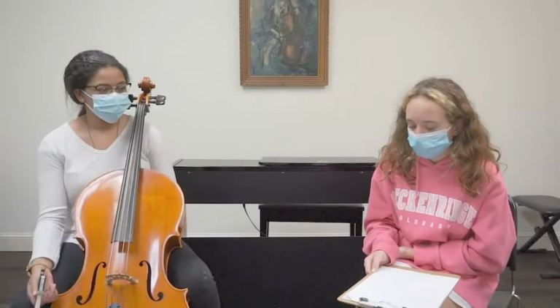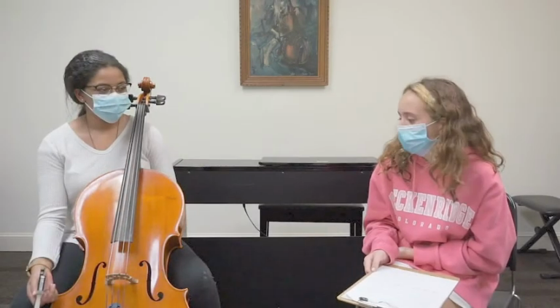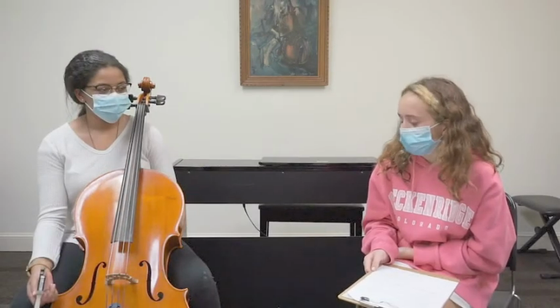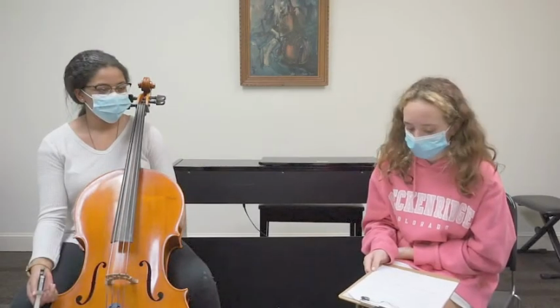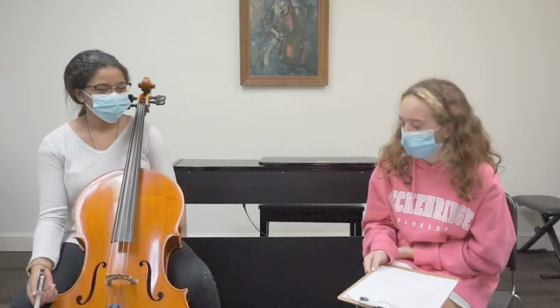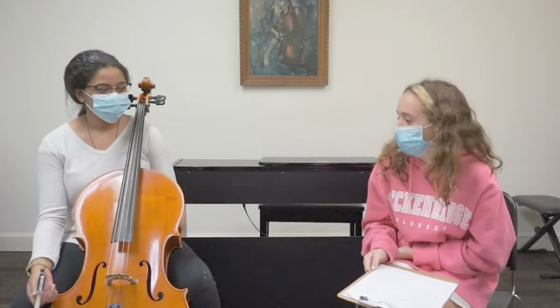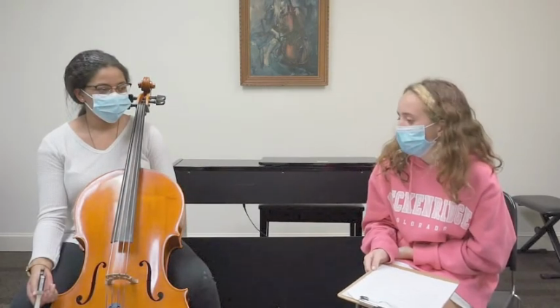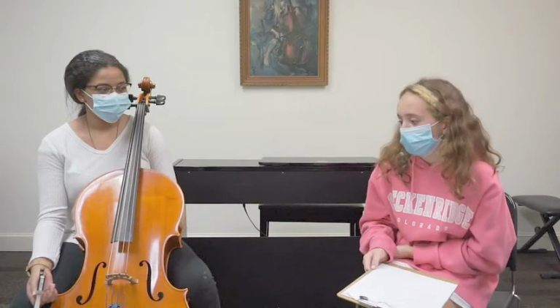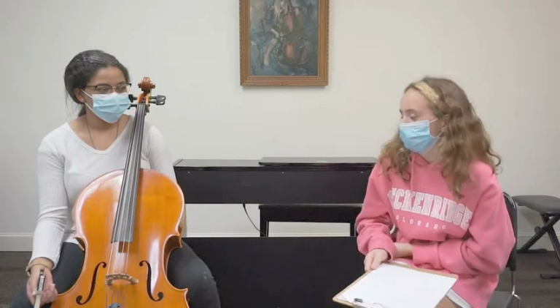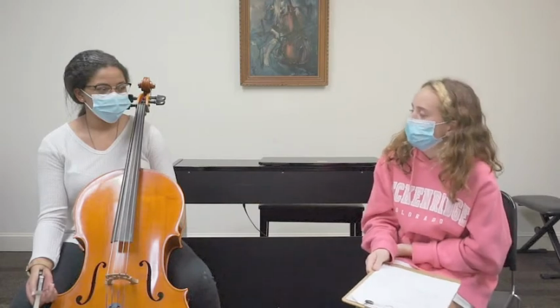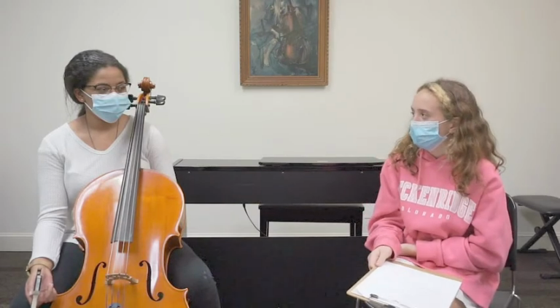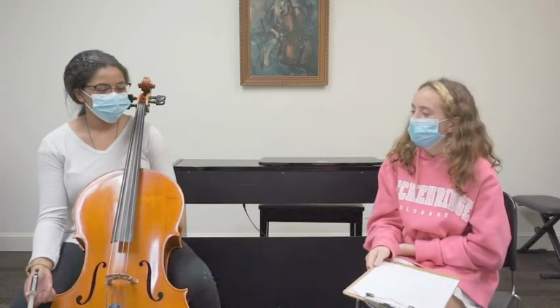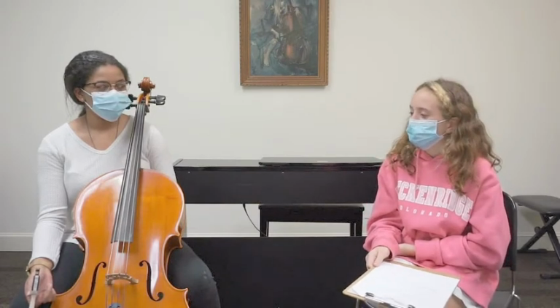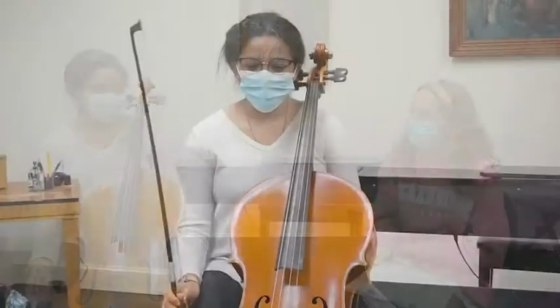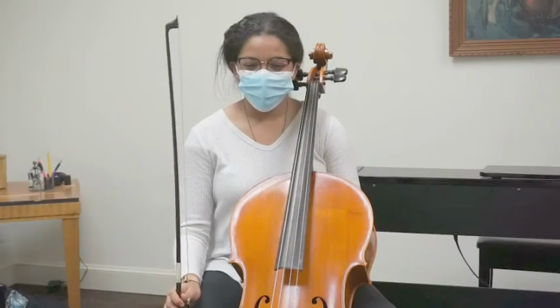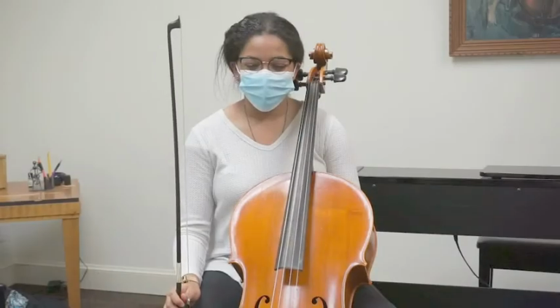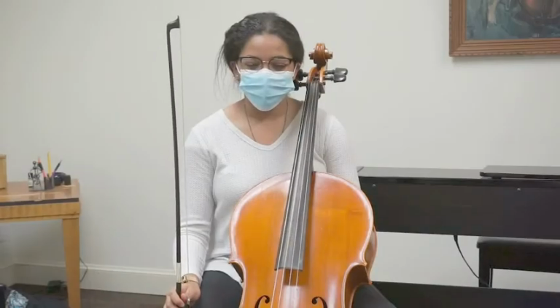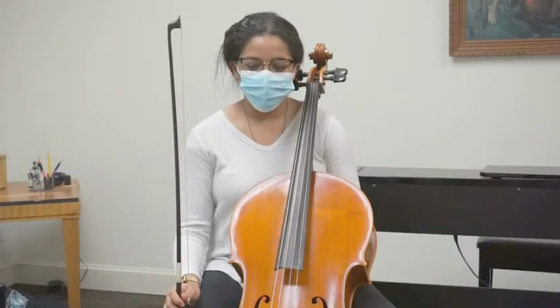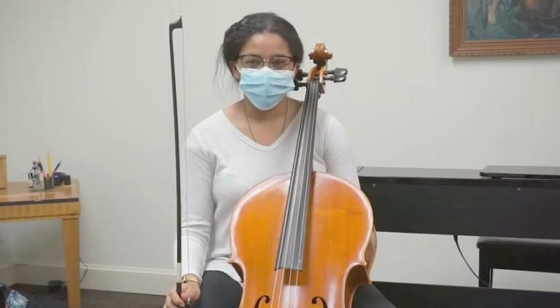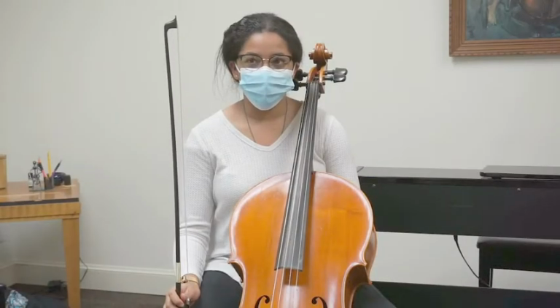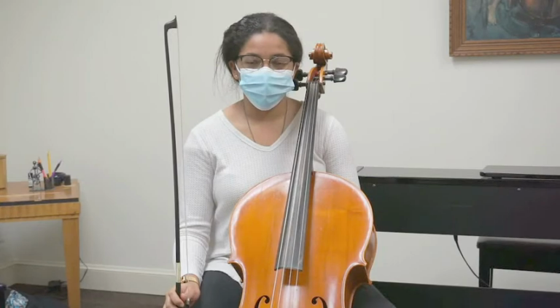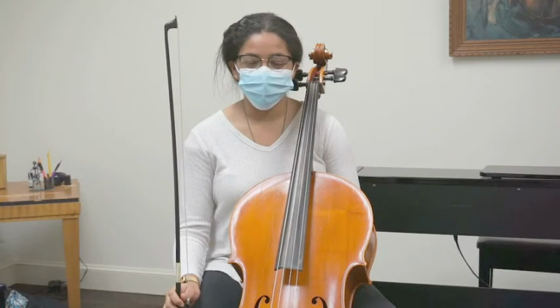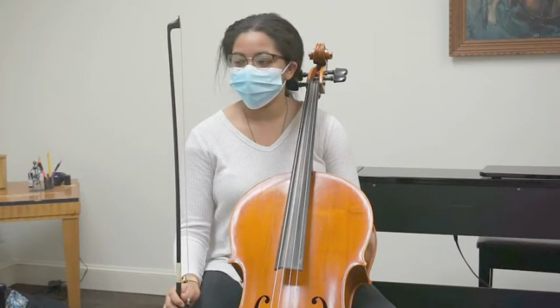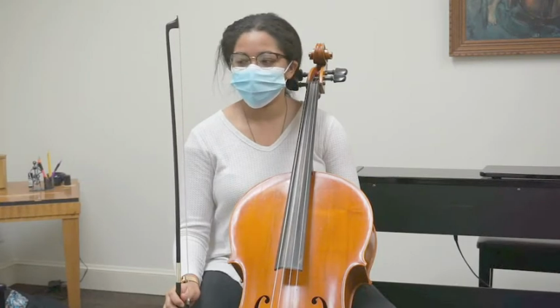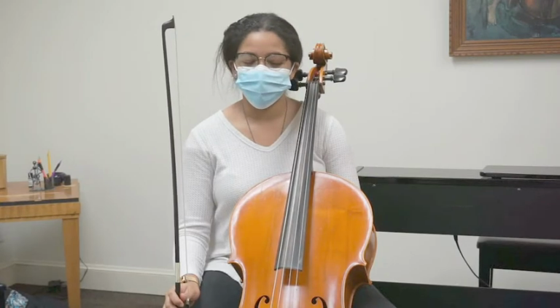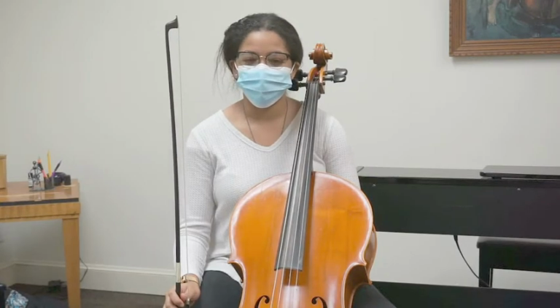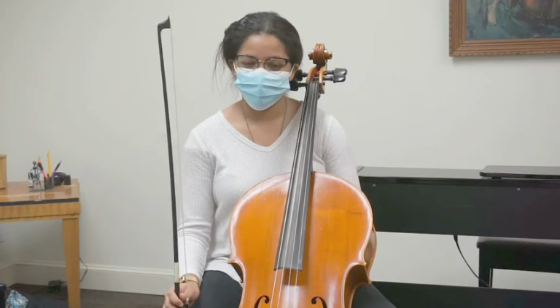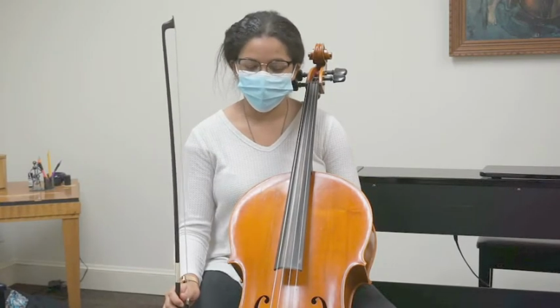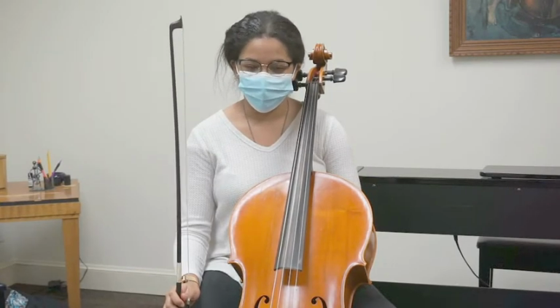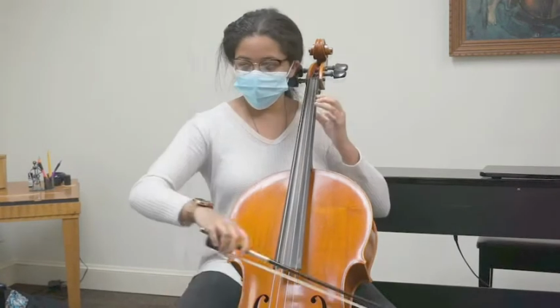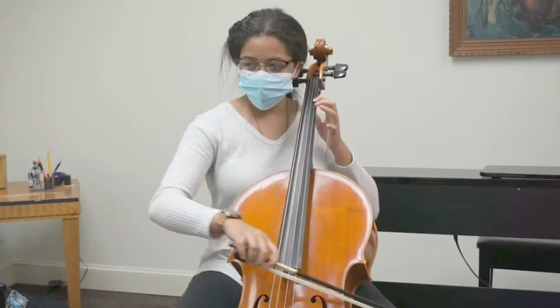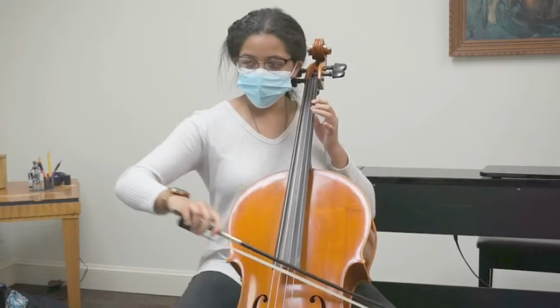Can you play a little bit of something that you're working on right now or that you've done in the past? I'm going to play the Bourrées from the Cello Suite in C major by Johann Sebastian Bach.